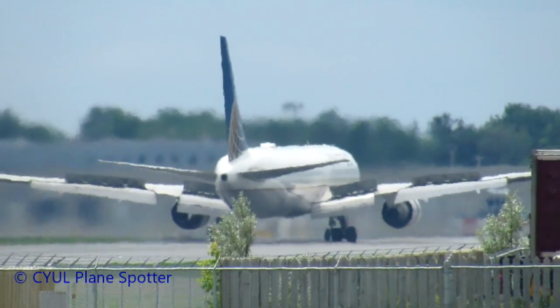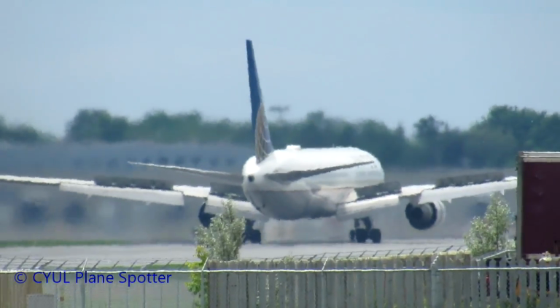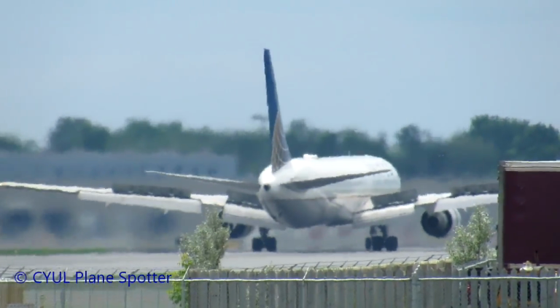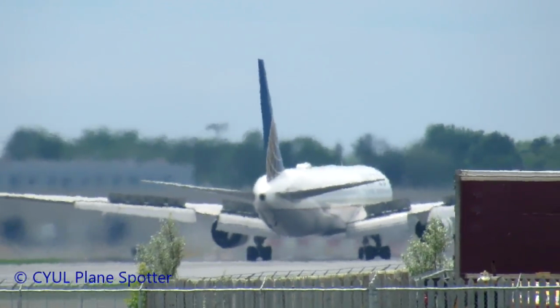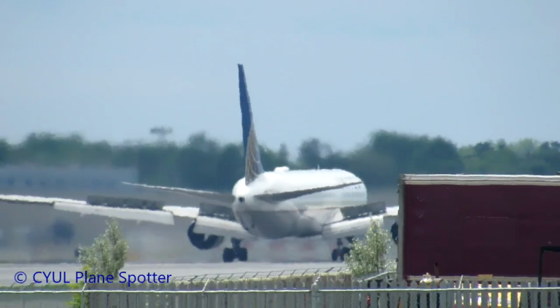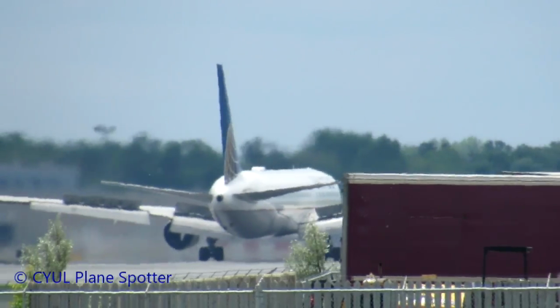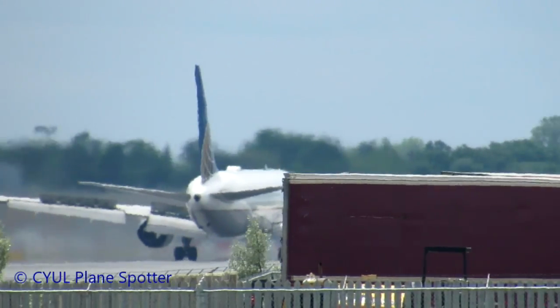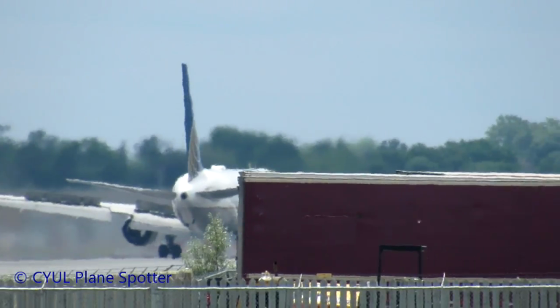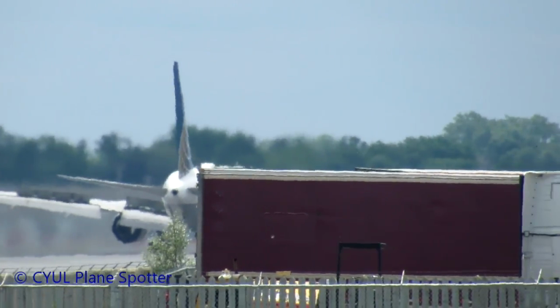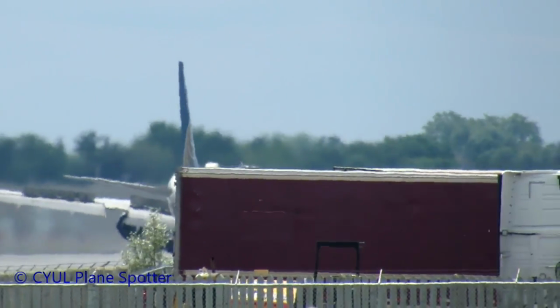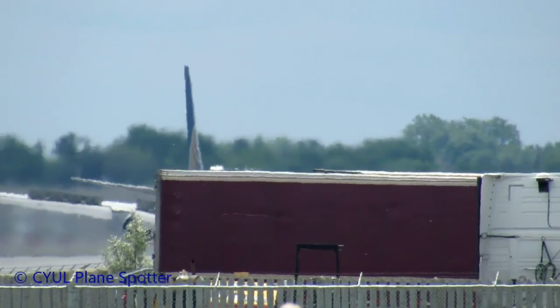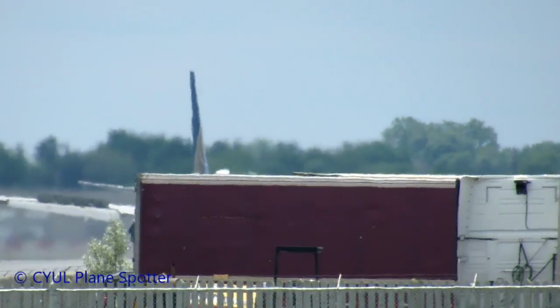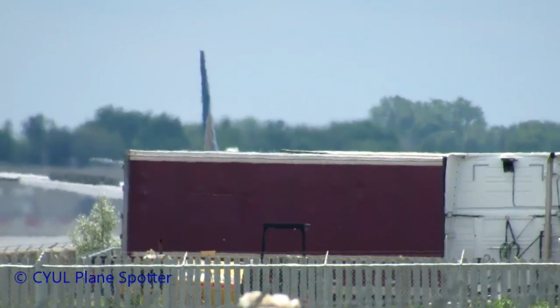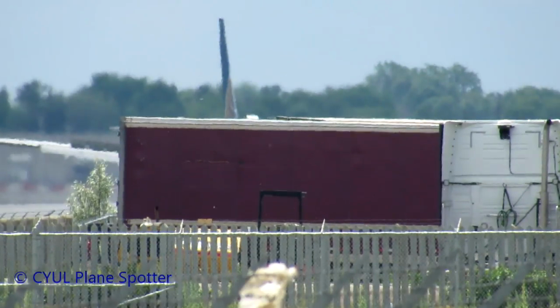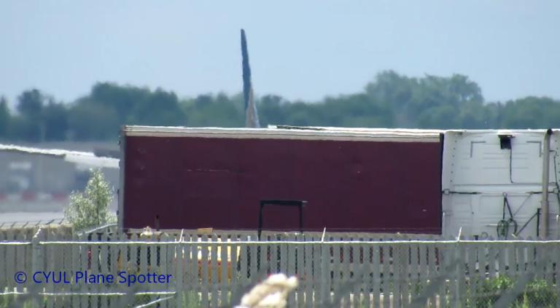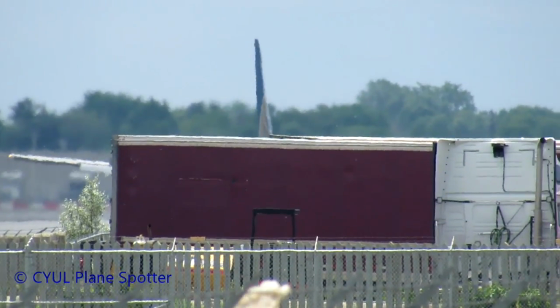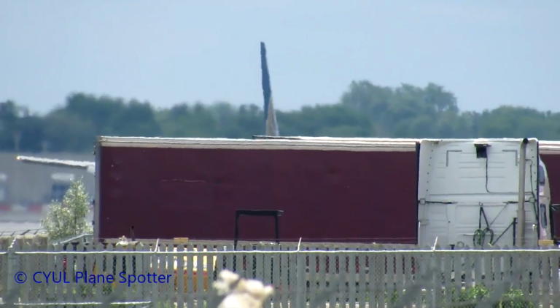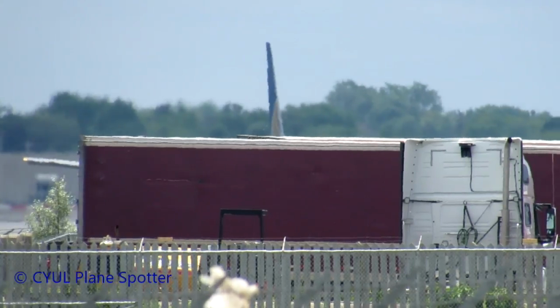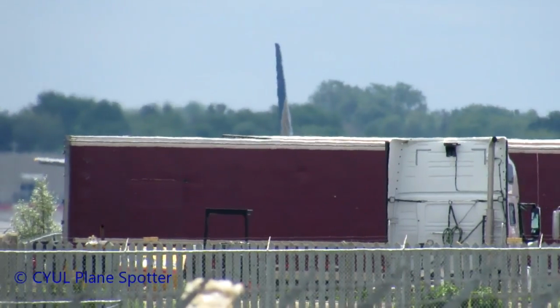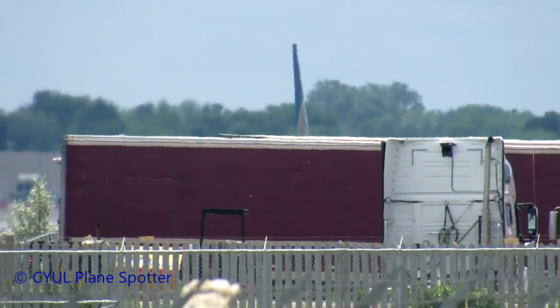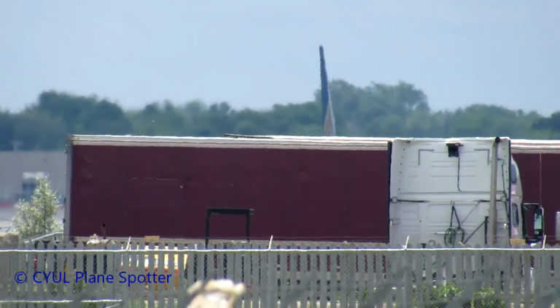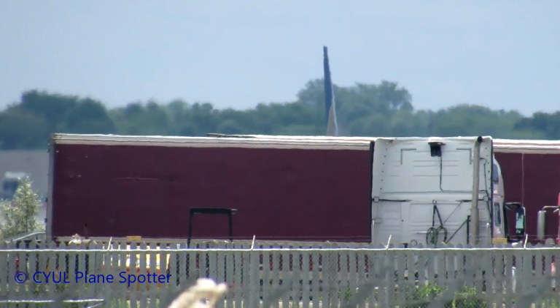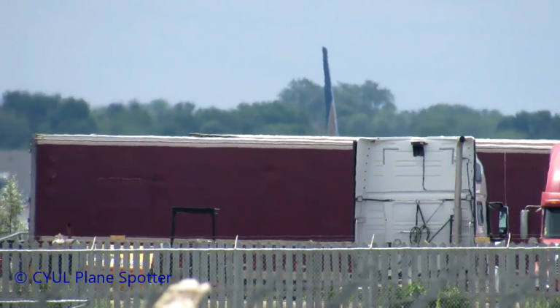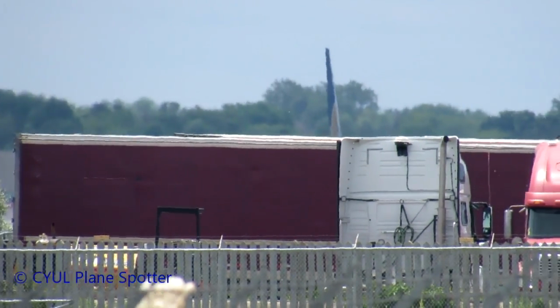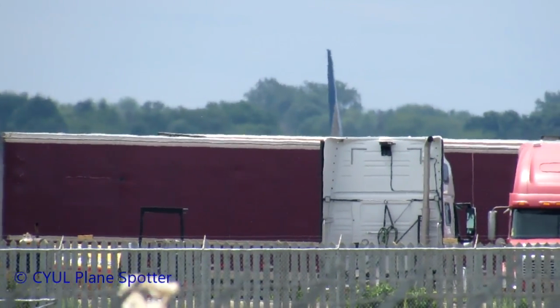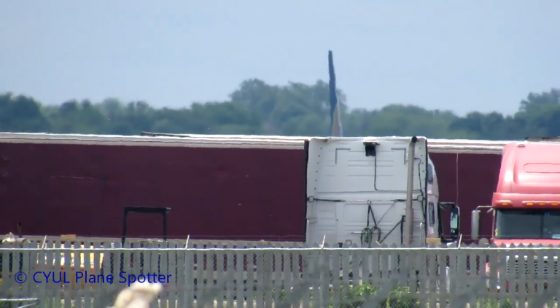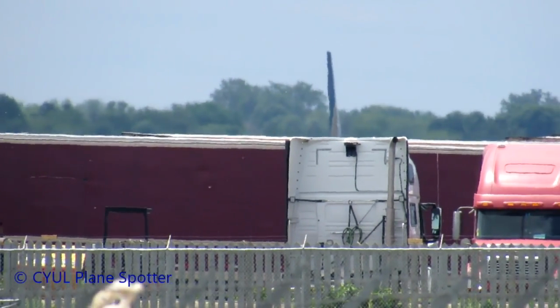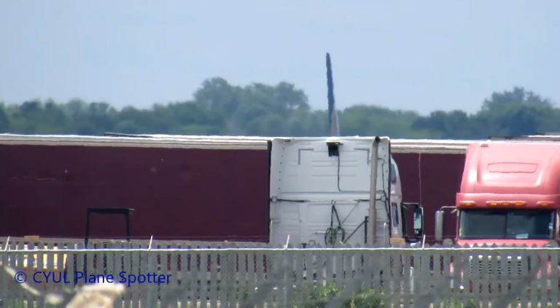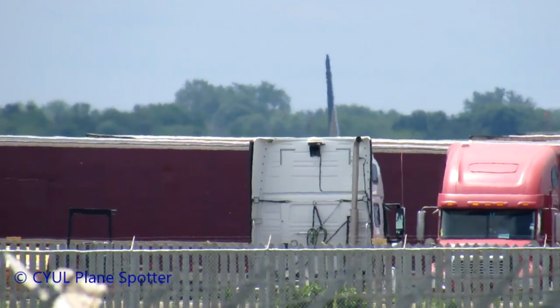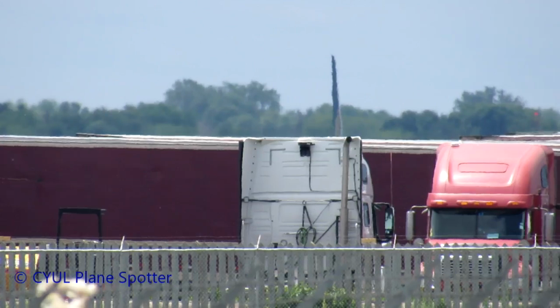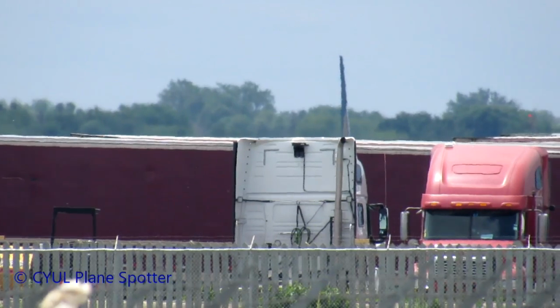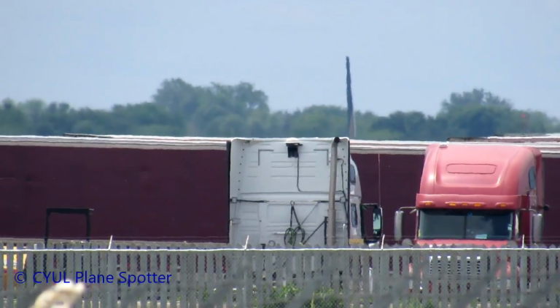United 928, exit Bravo 2, cross runway 28. You can taxi direct to gate 55, no traffic for you on the apron. And if you want to talk to them, apron frequency is 122.07.